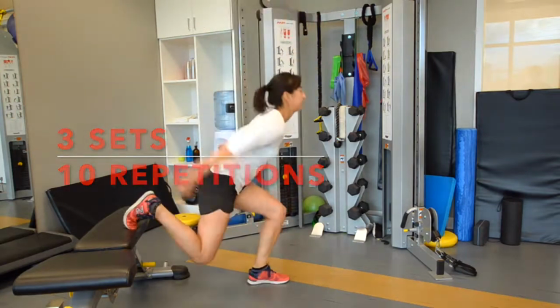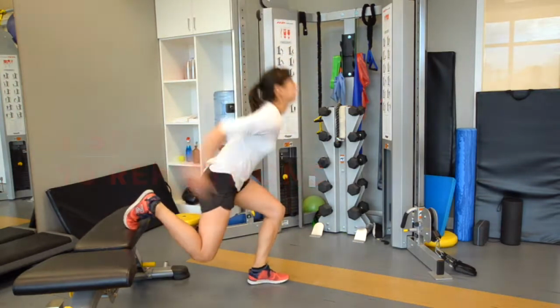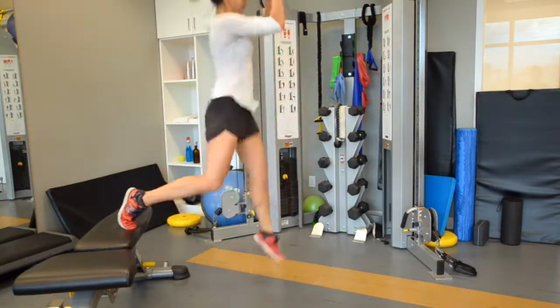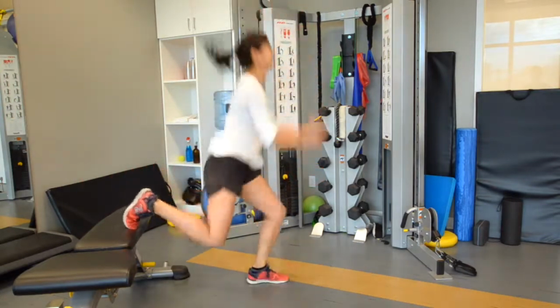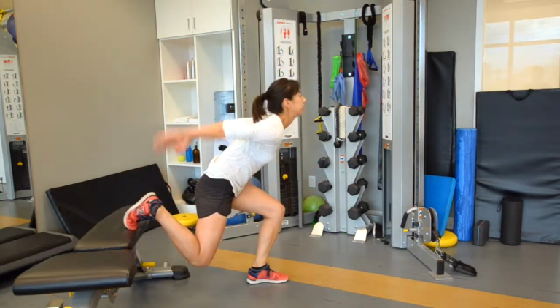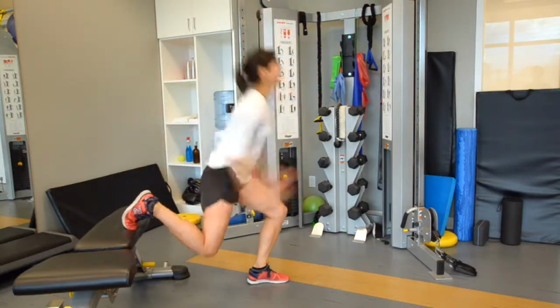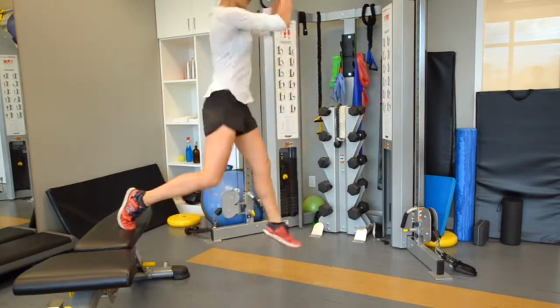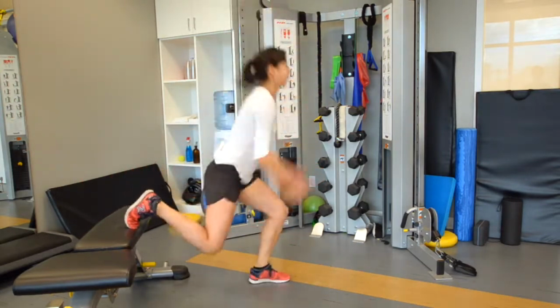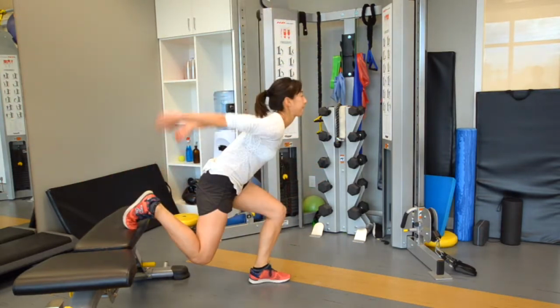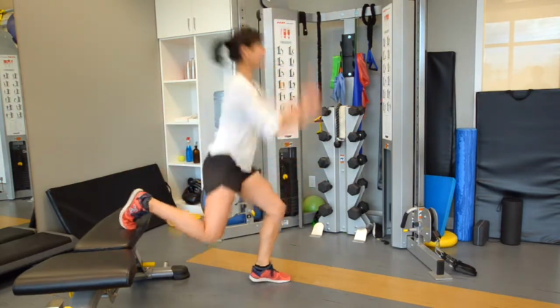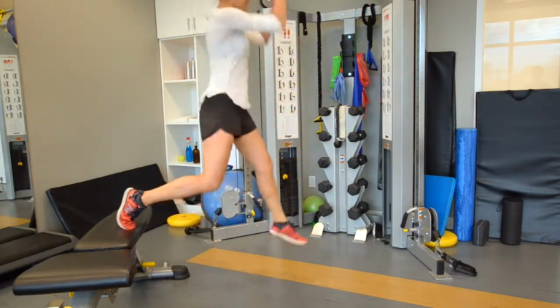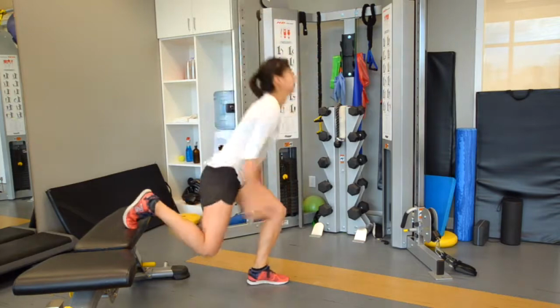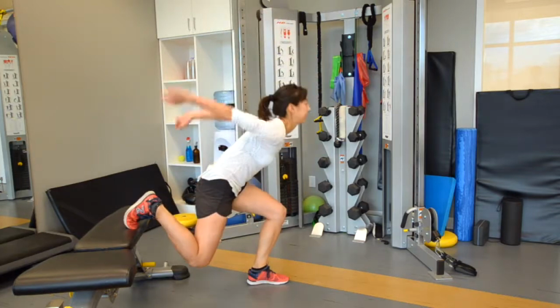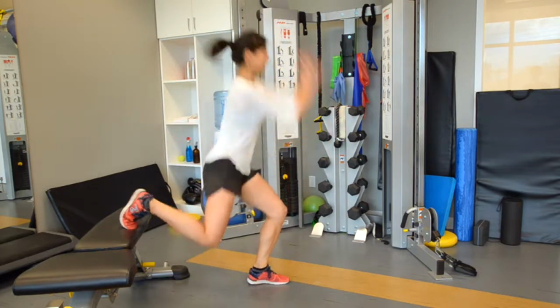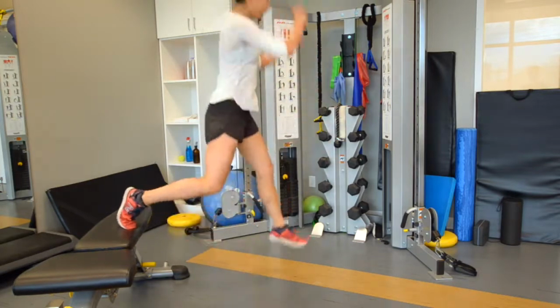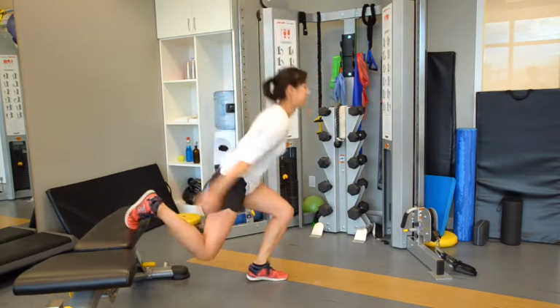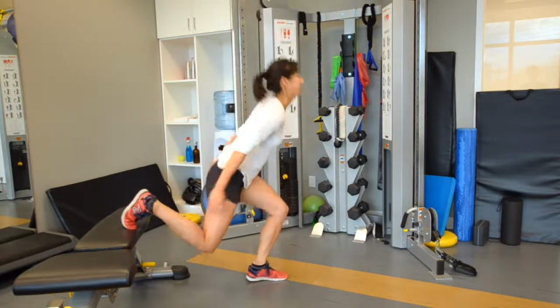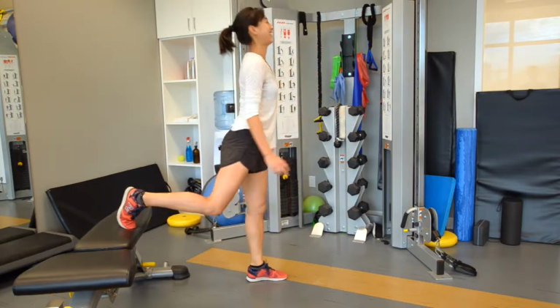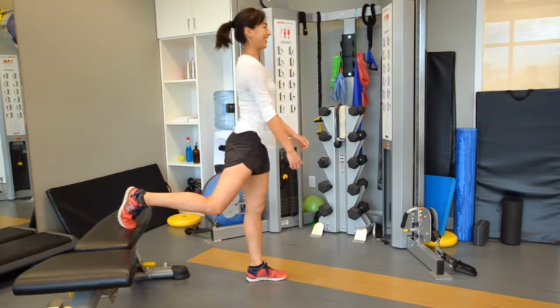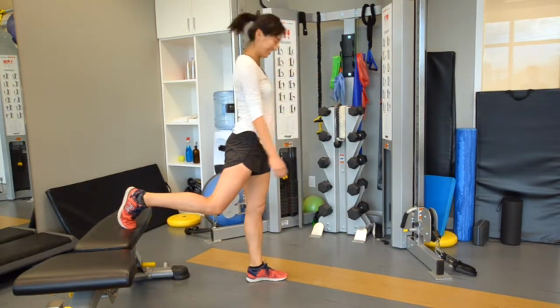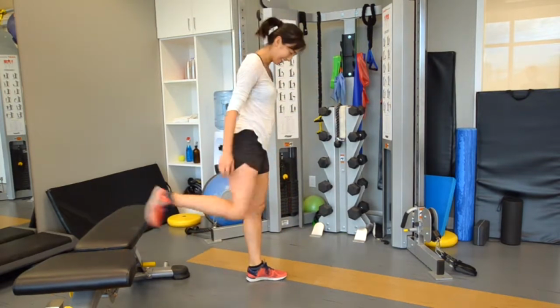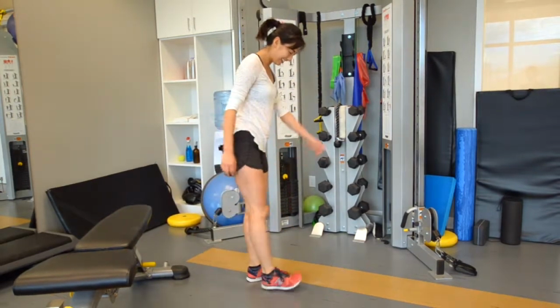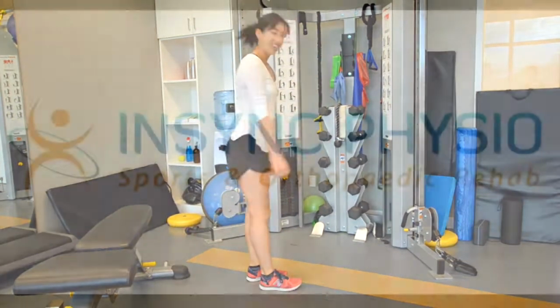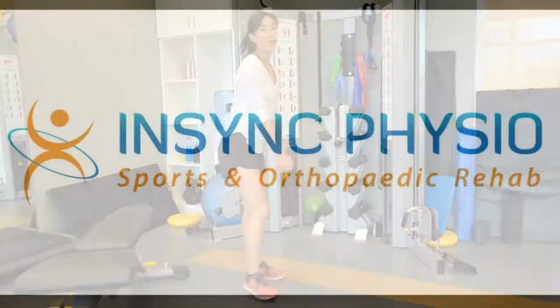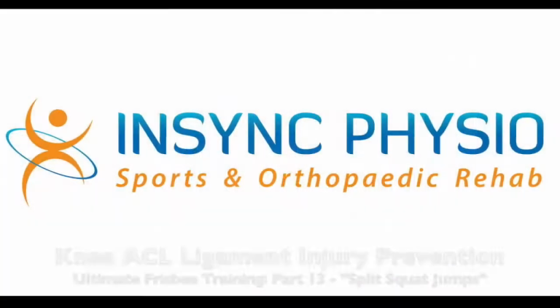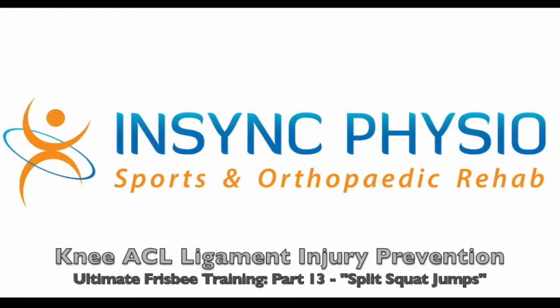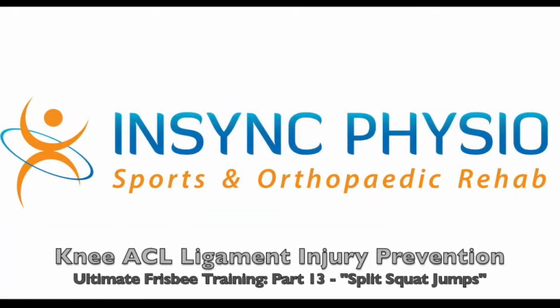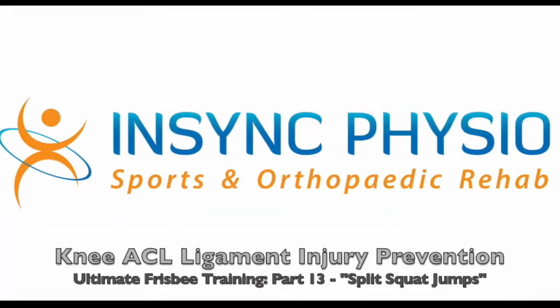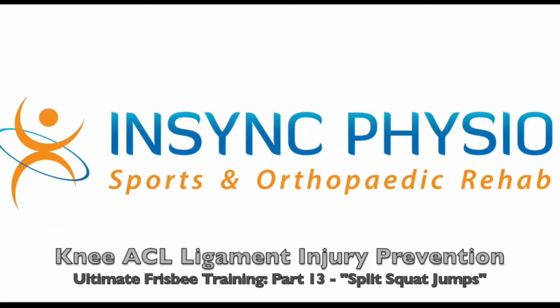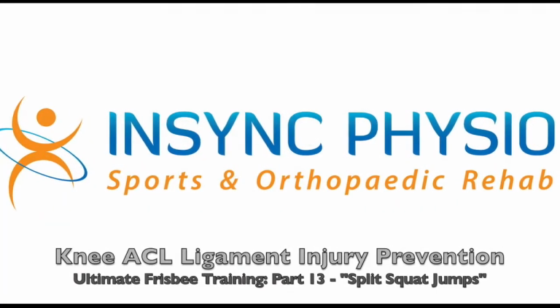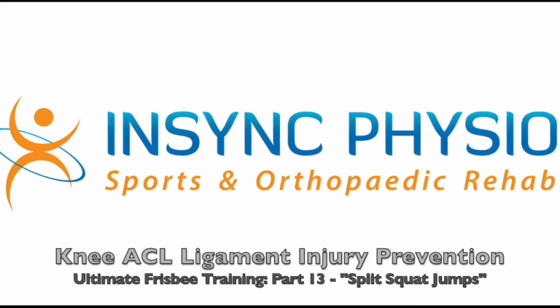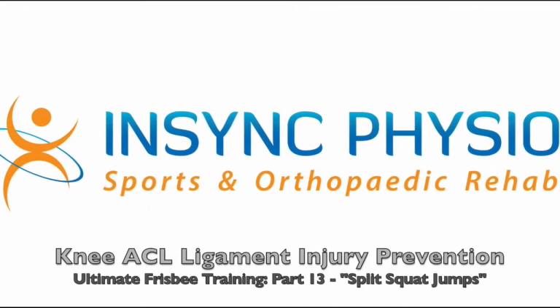Split squat jumps is a progression of the split squats. It will help you develop more dynamic strength in your thighs and hips to keep your knees strong and protect you from ACL knee ligament injuries.